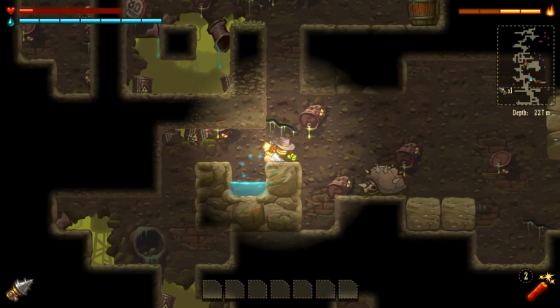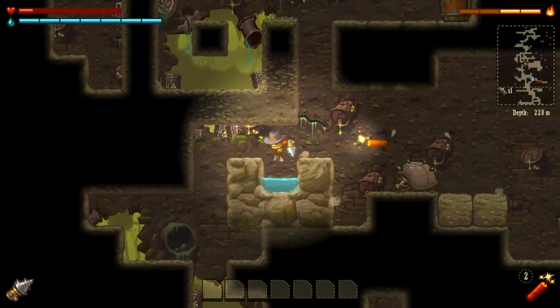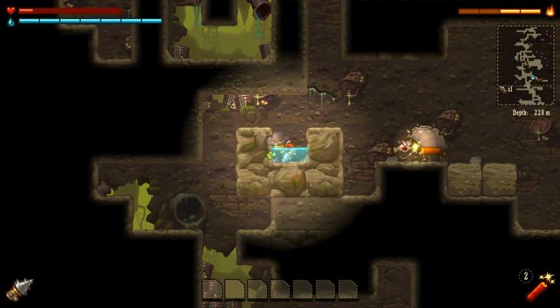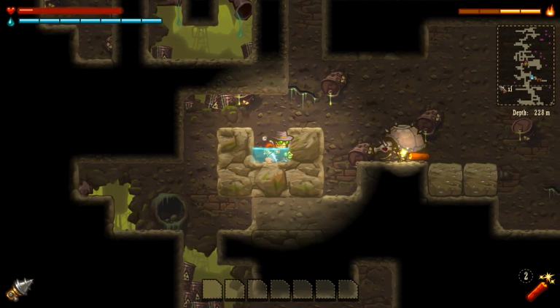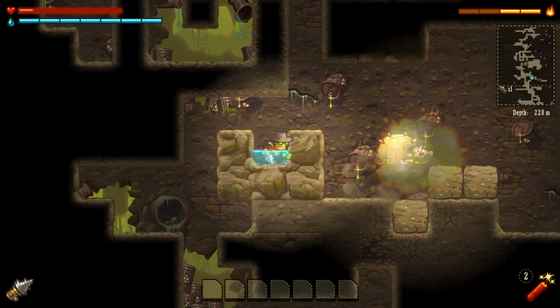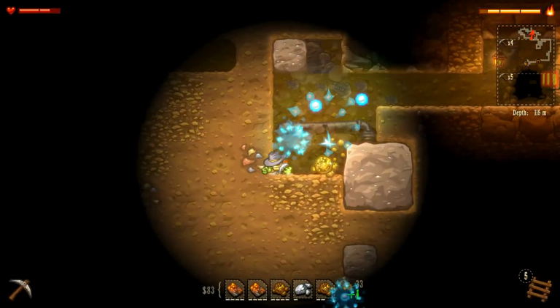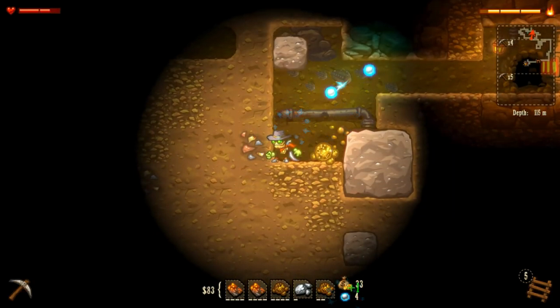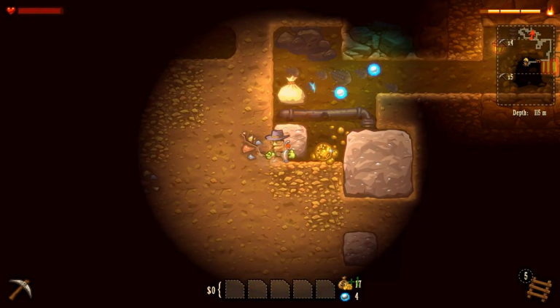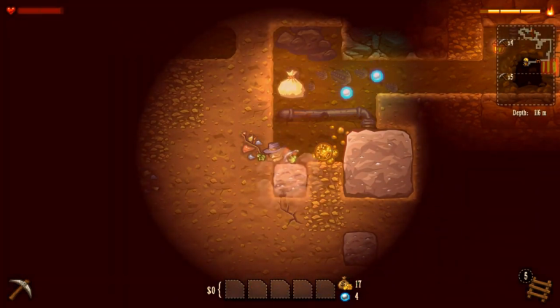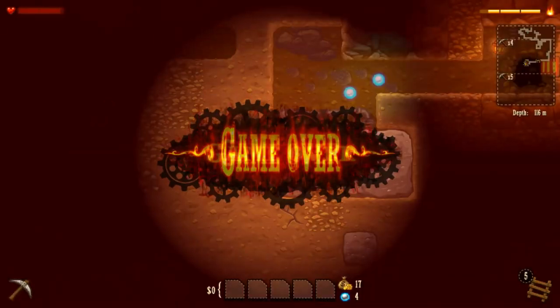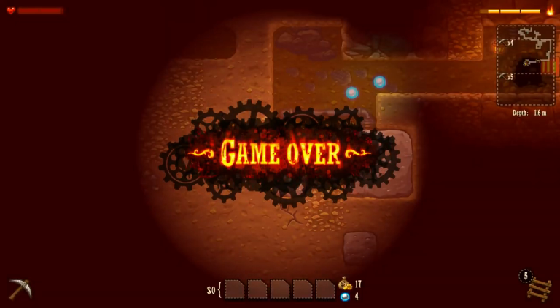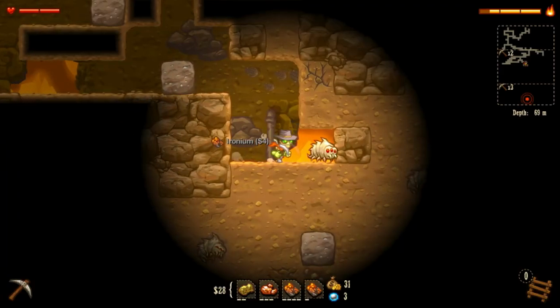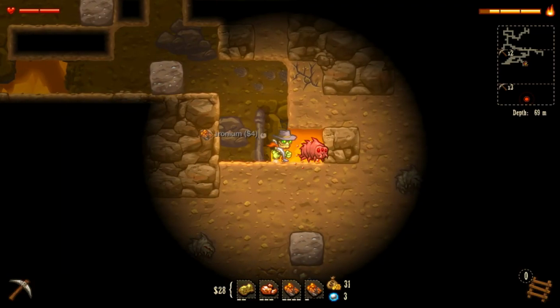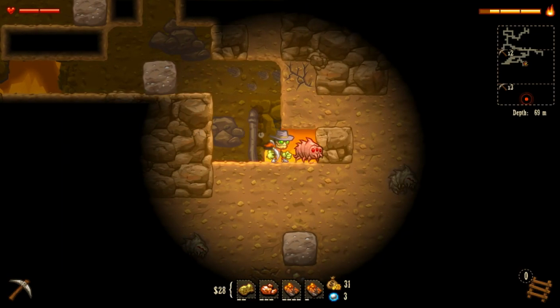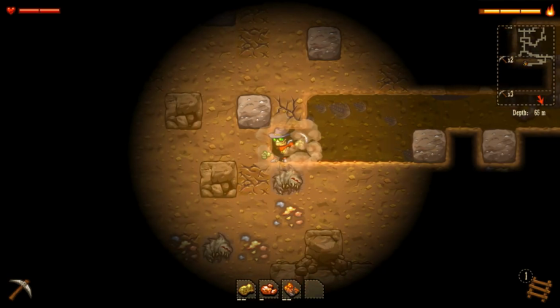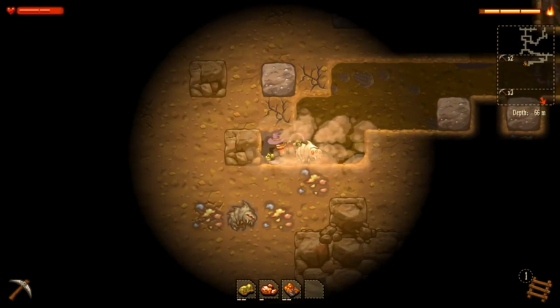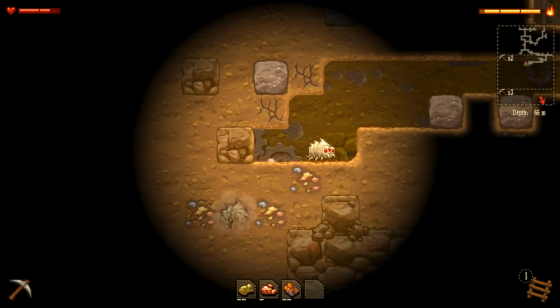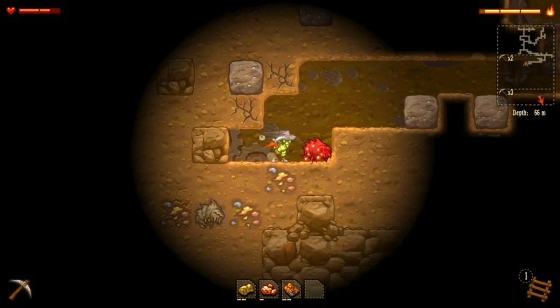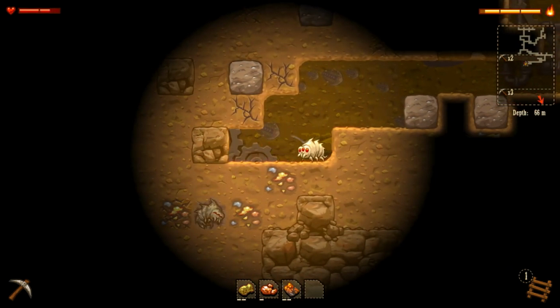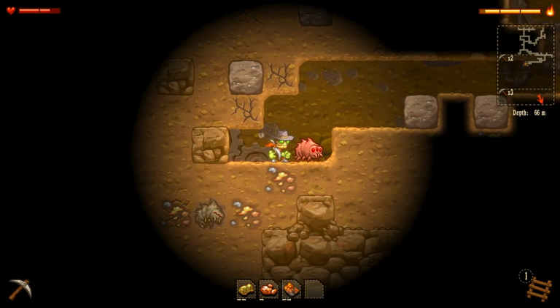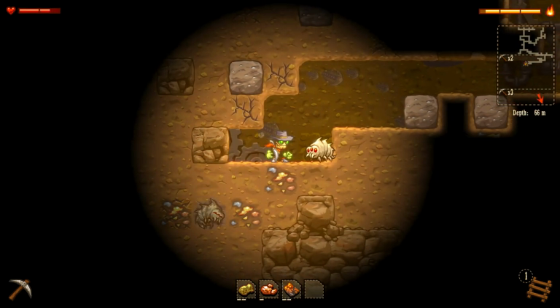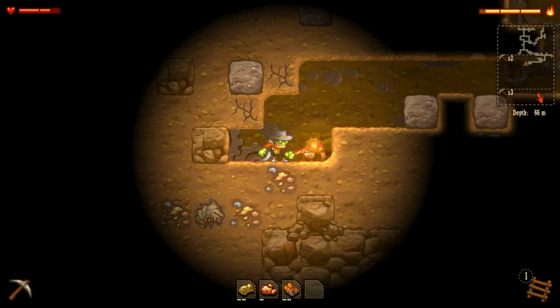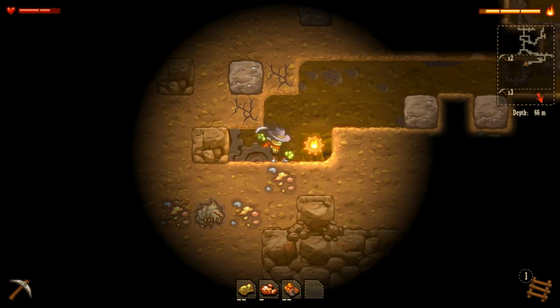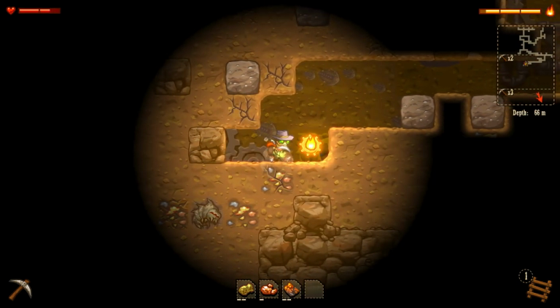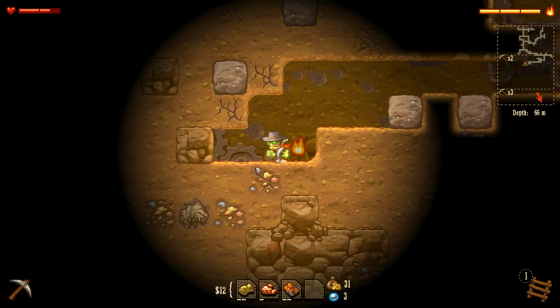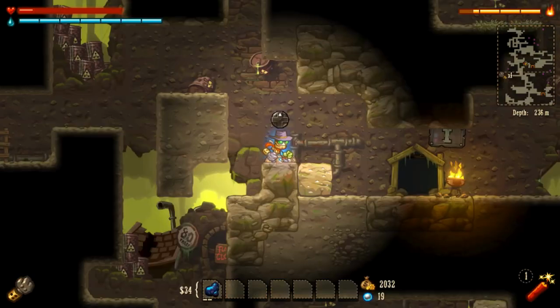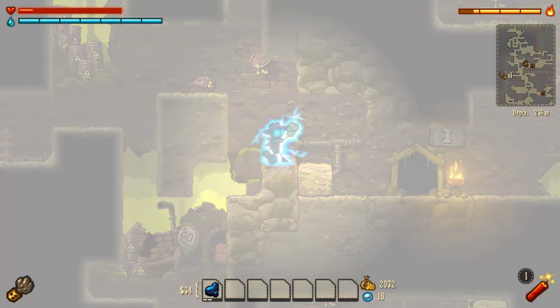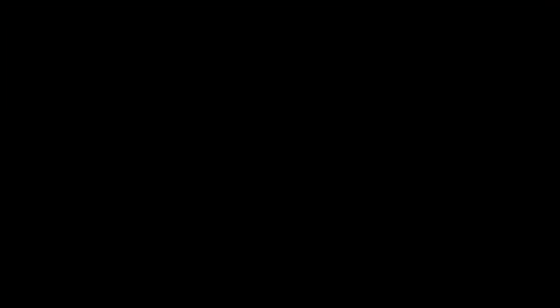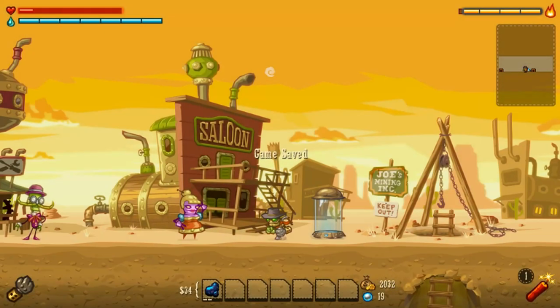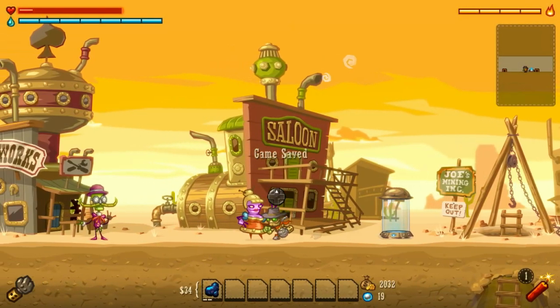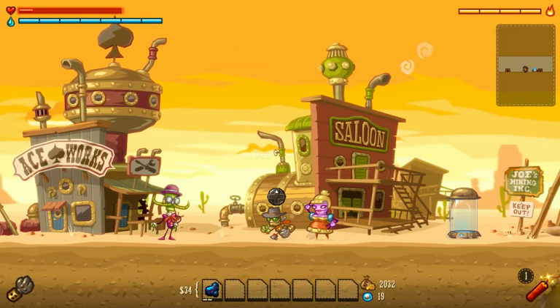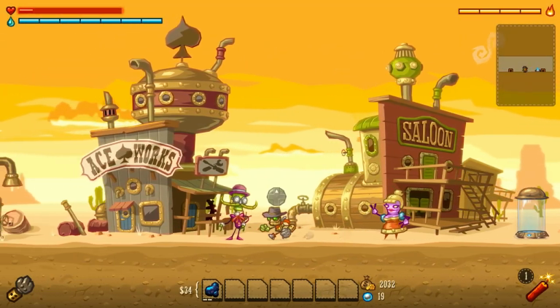Throughout the game, you'll find puzzles to solve, abilities to unlock, and even a few buried copies of ET for the Atari. You also have a torch that eventually runs out of light, which forces you to return to the surface to refill it, perpetuating the eternal spin cycle in the washing machine of life.